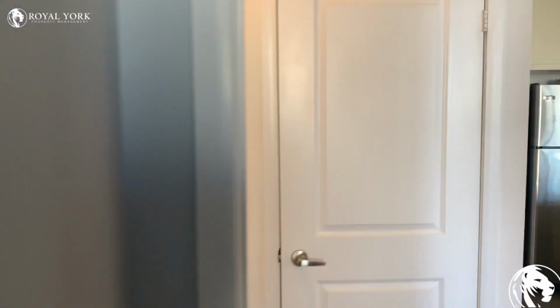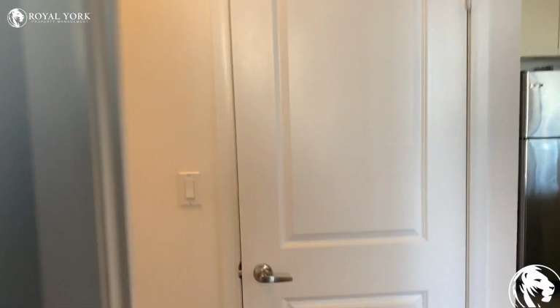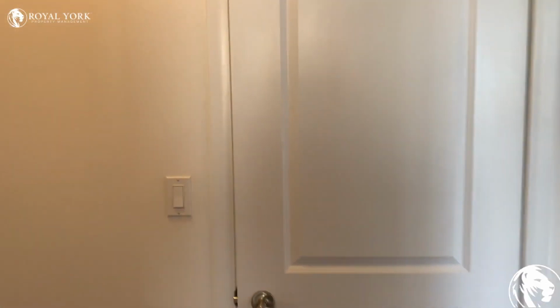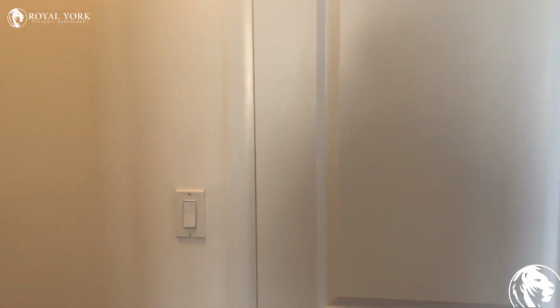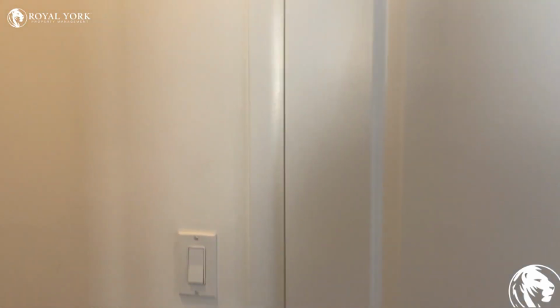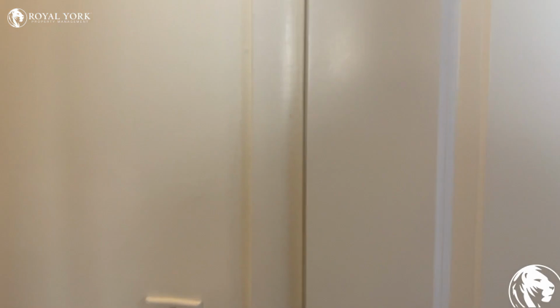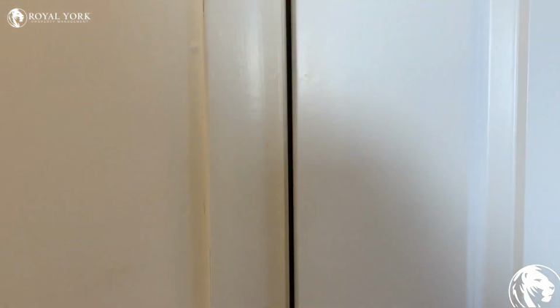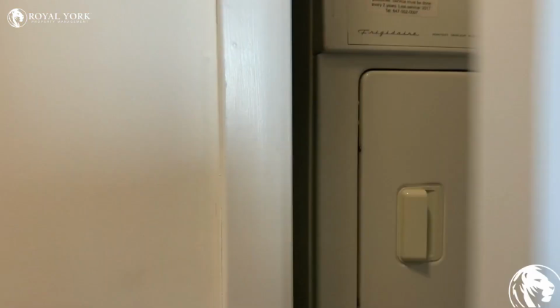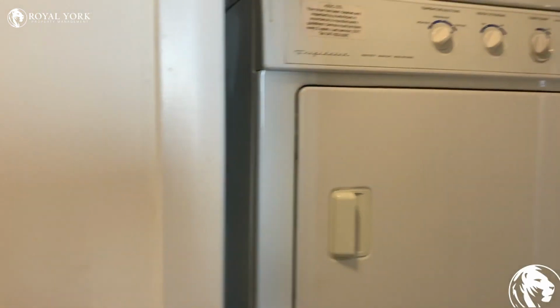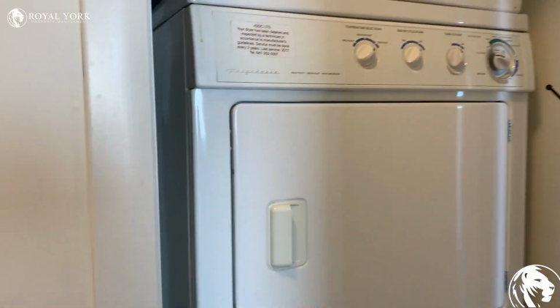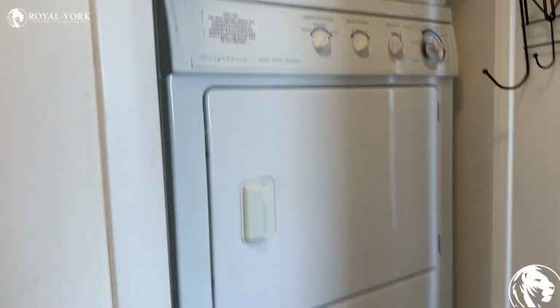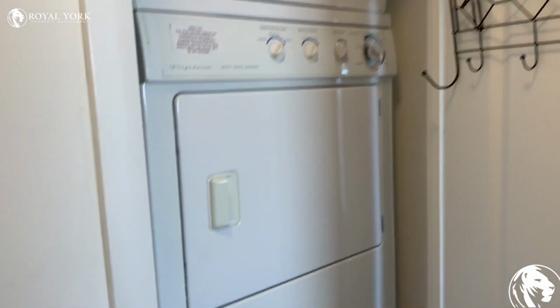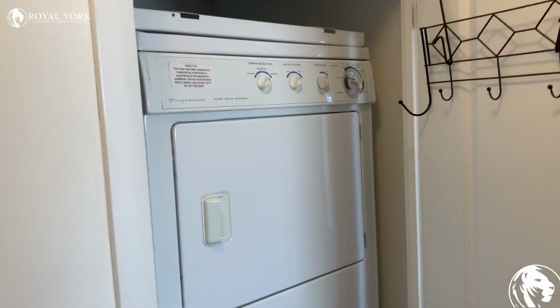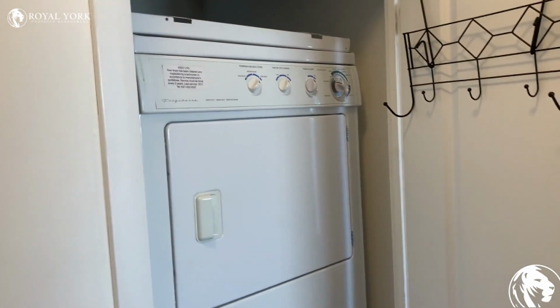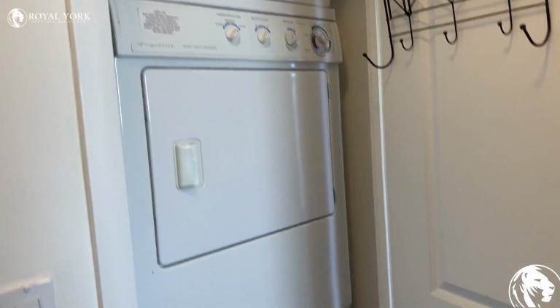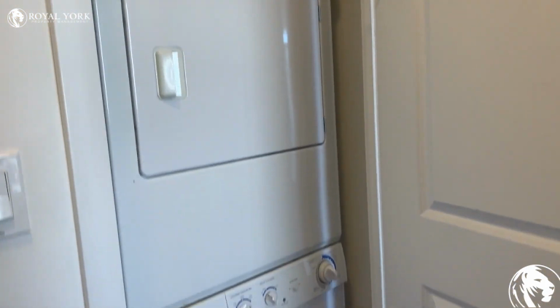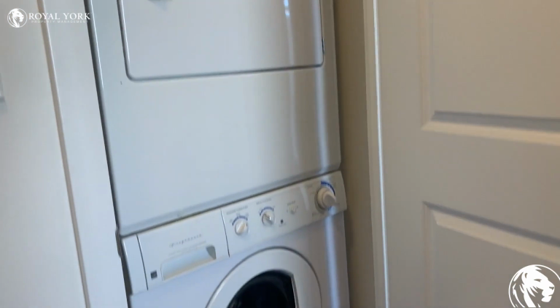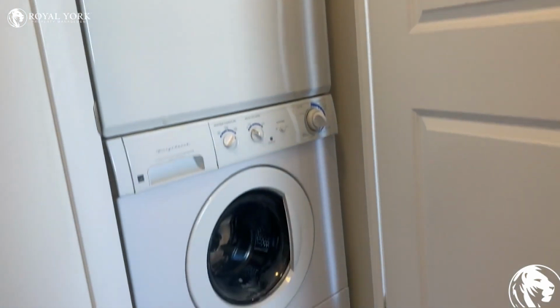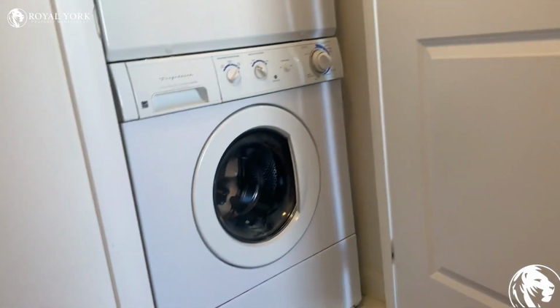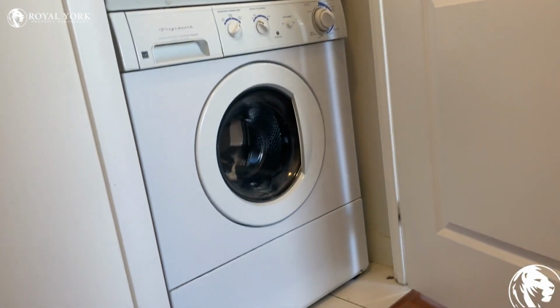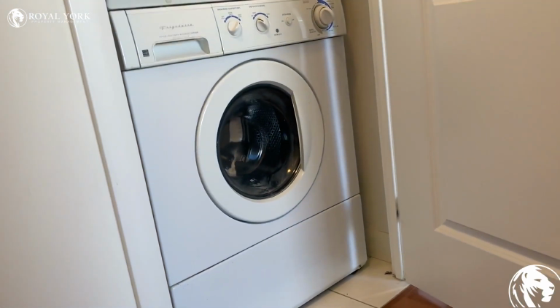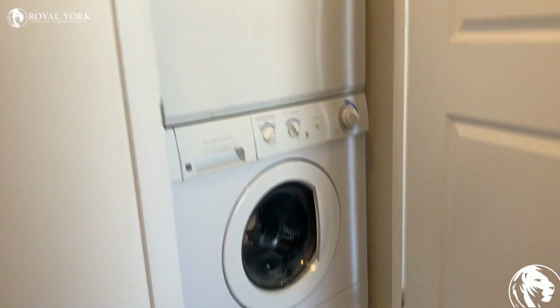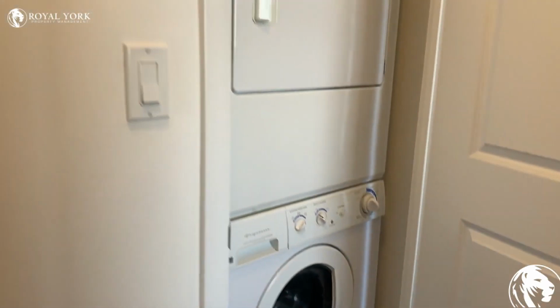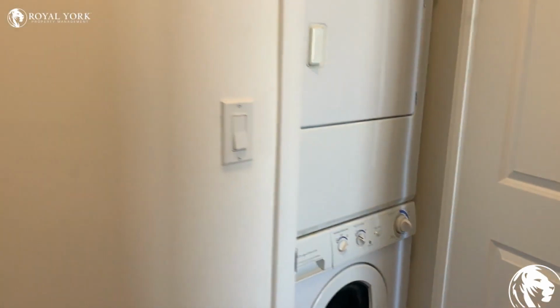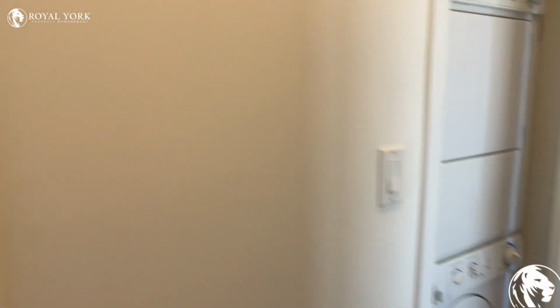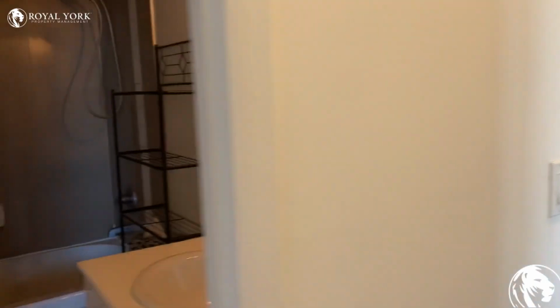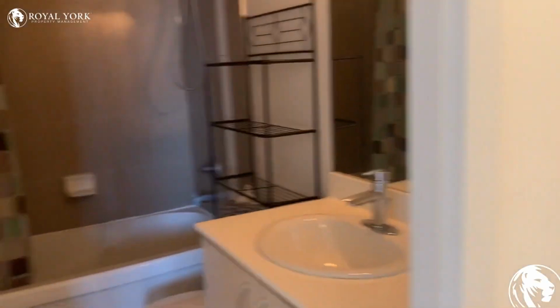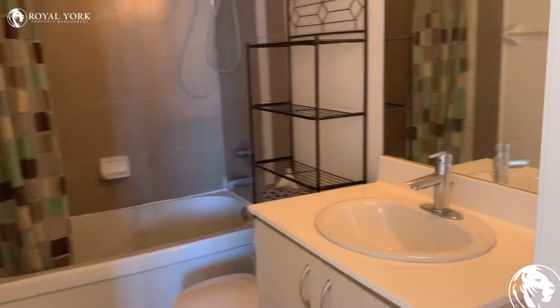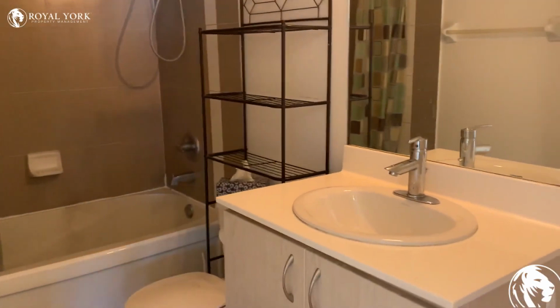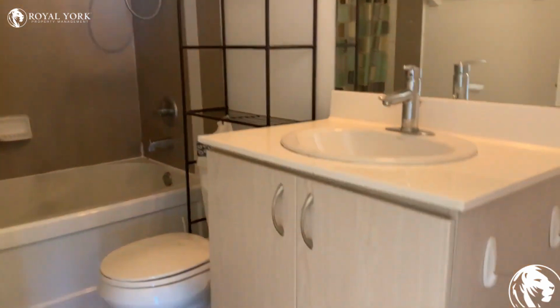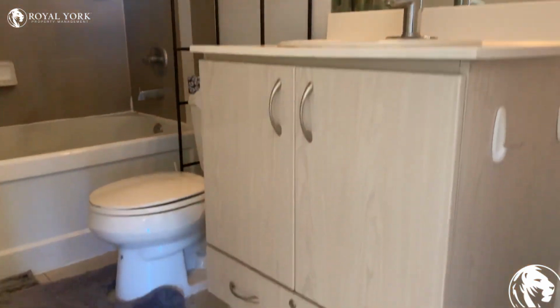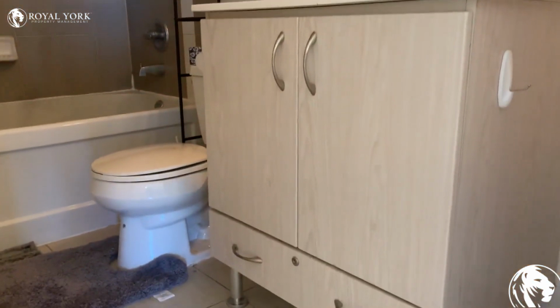We also have ensuite laundry. And here we have the bathroom.